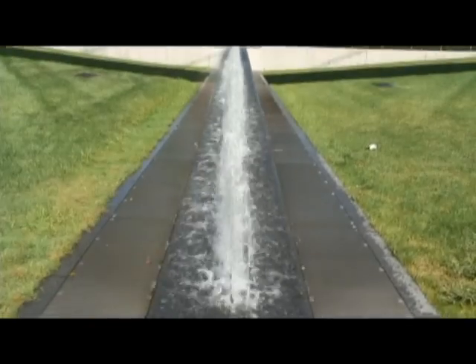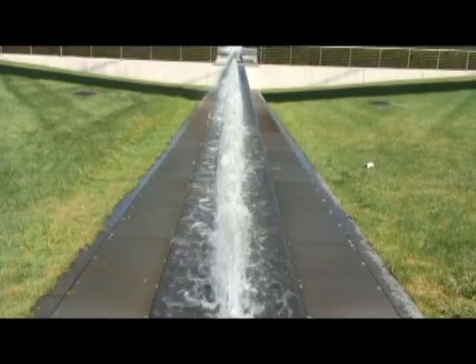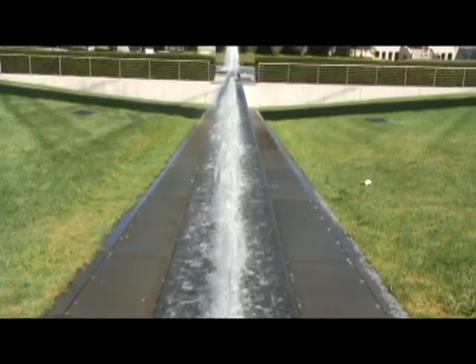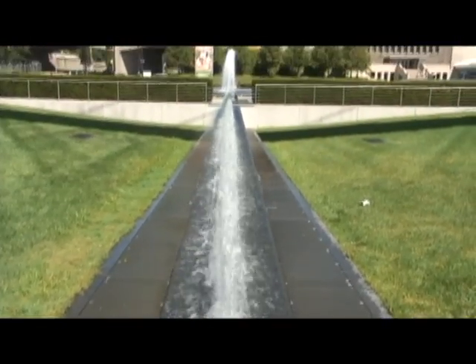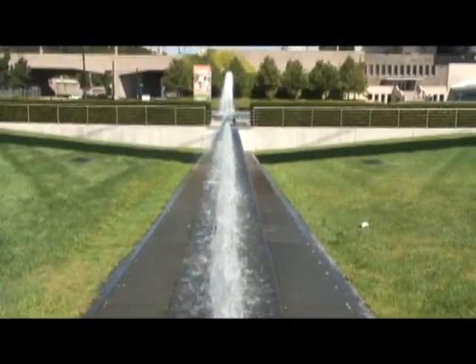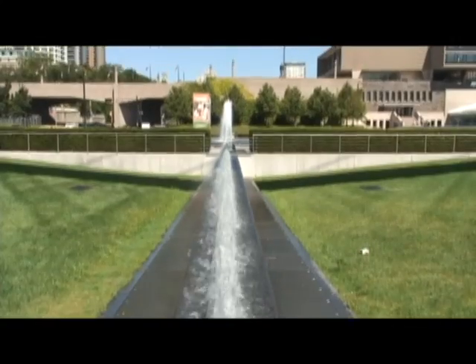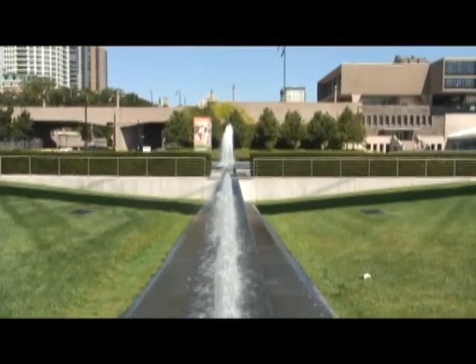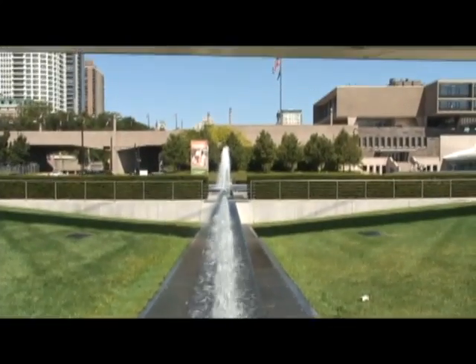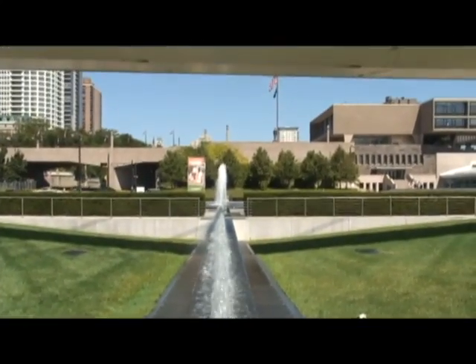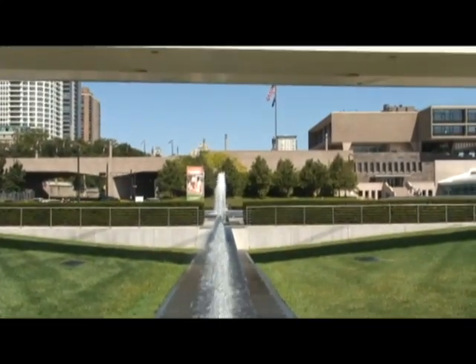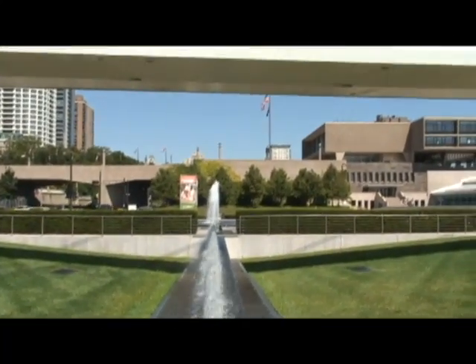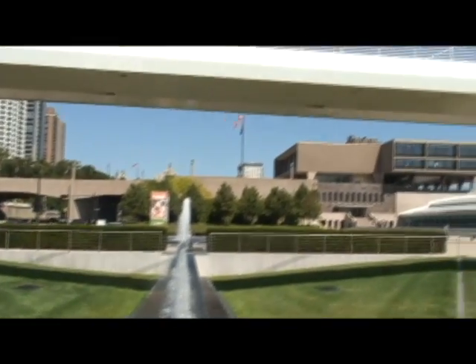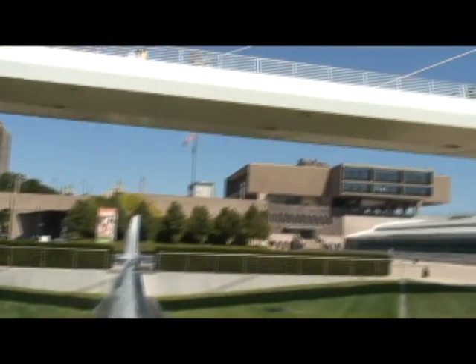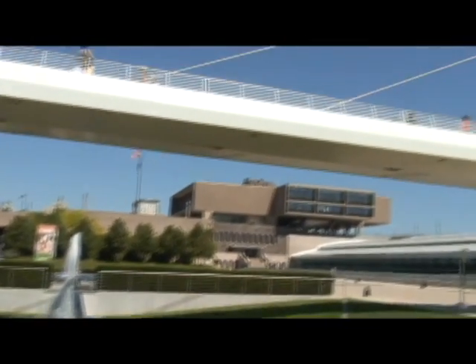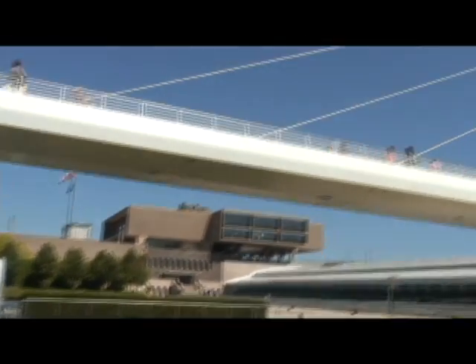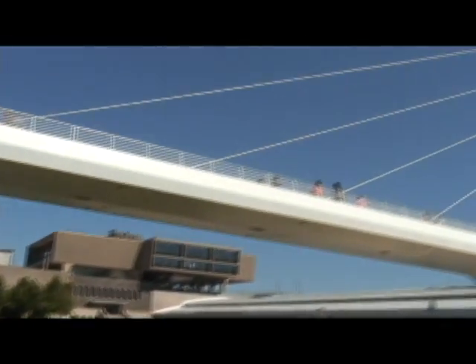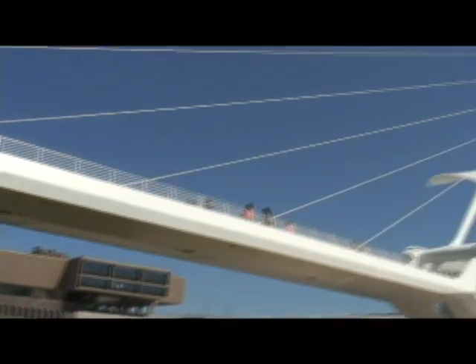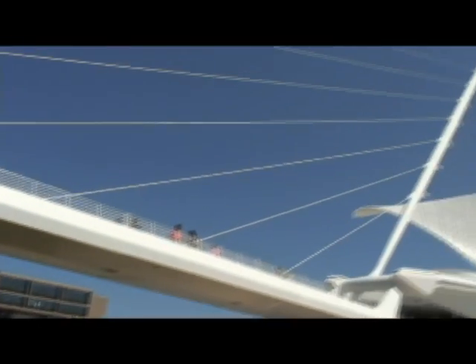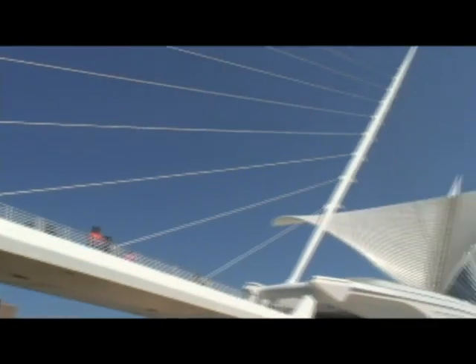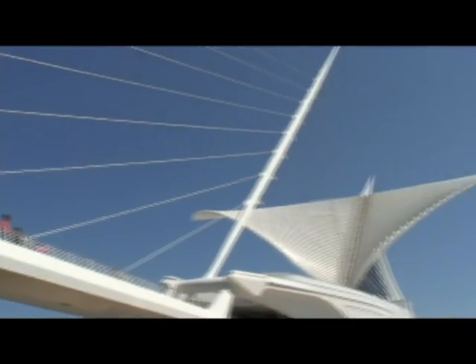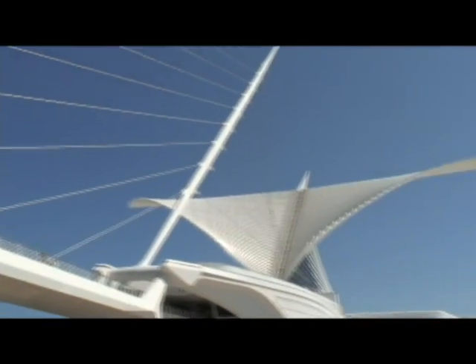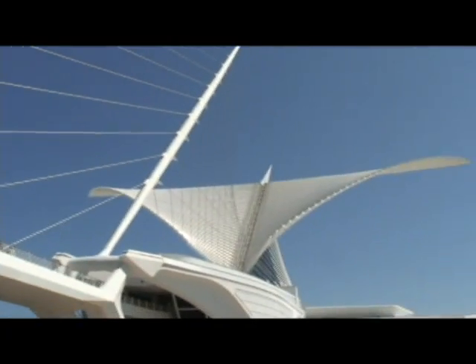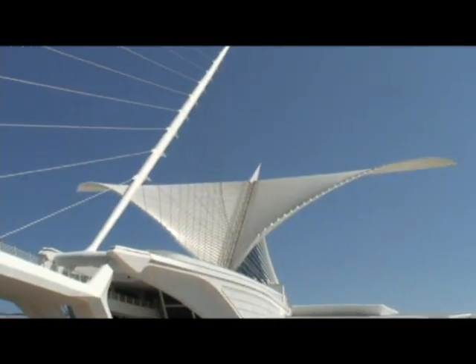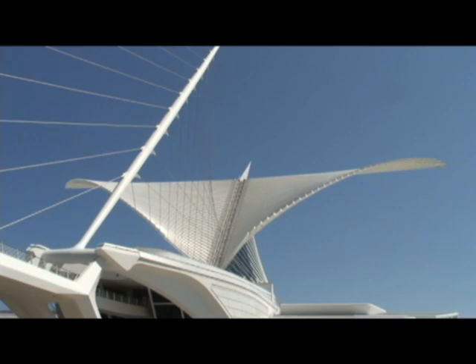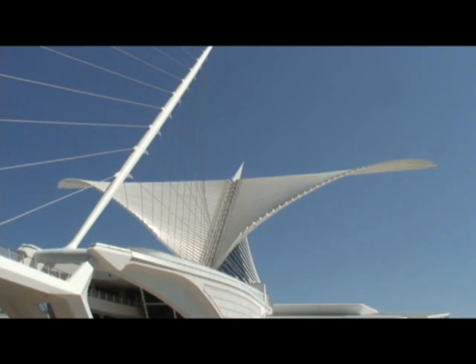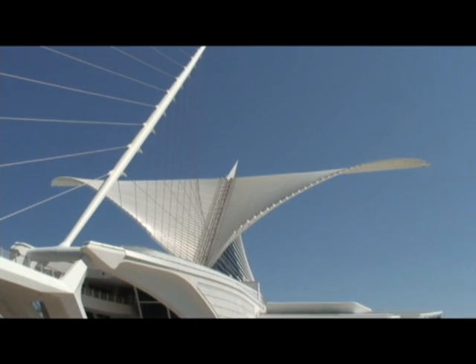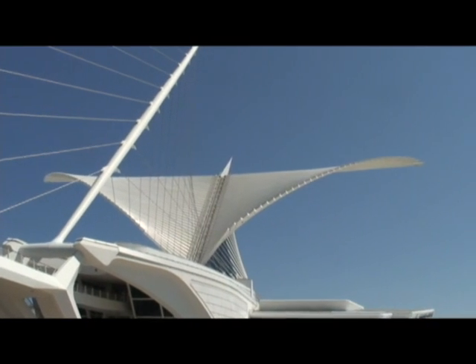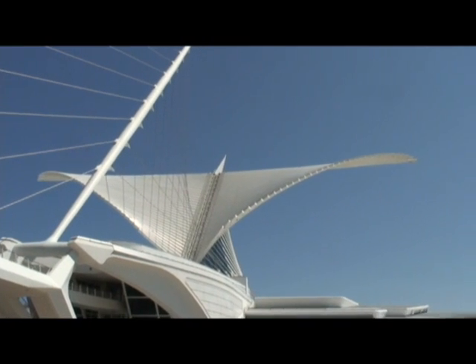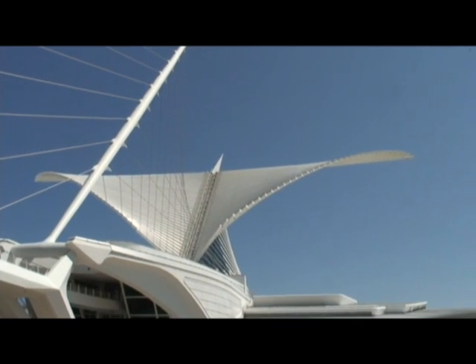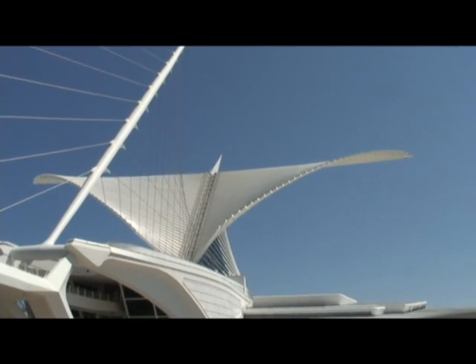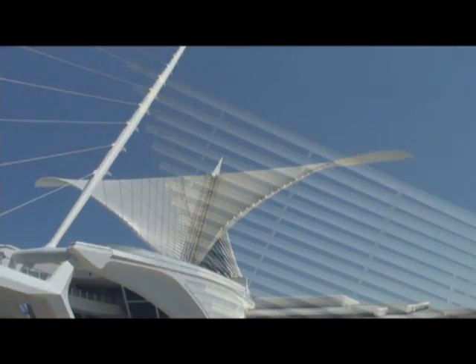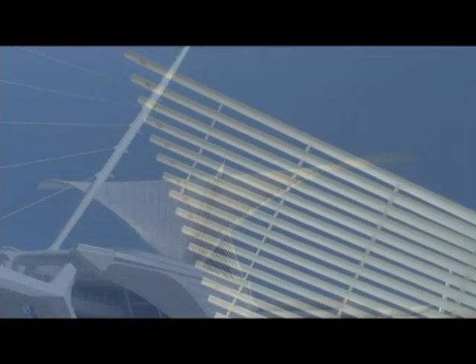Welcome to the Milwaukee Art Museum. The museum's history began in 1882 when the Milwaukee Museum of Fine Arts was founded. The museum is home to over 25,000 works of art.